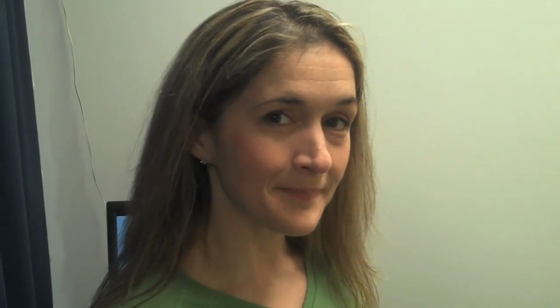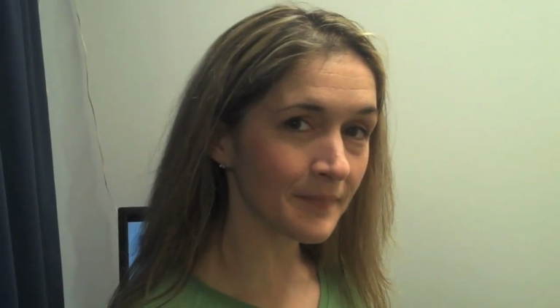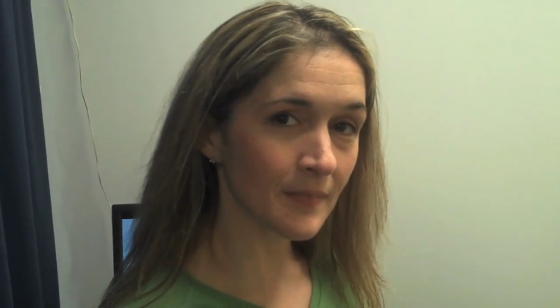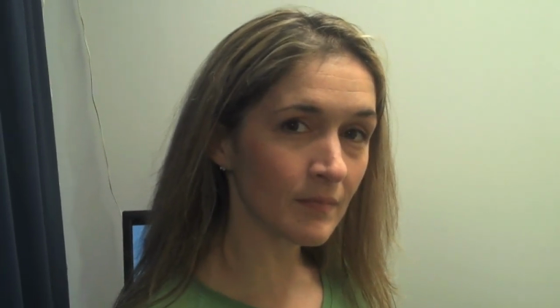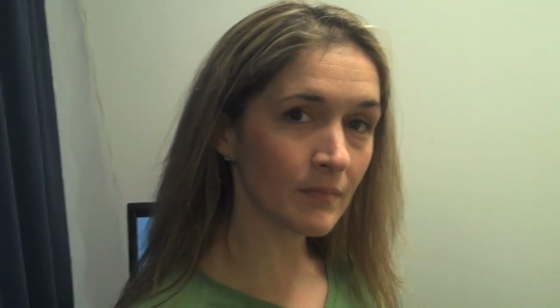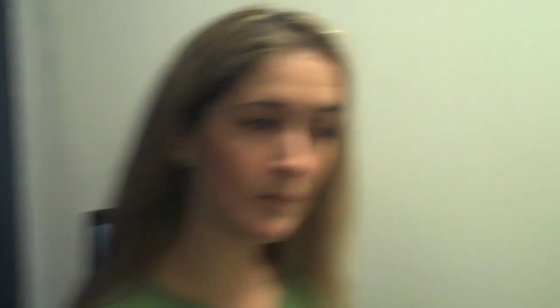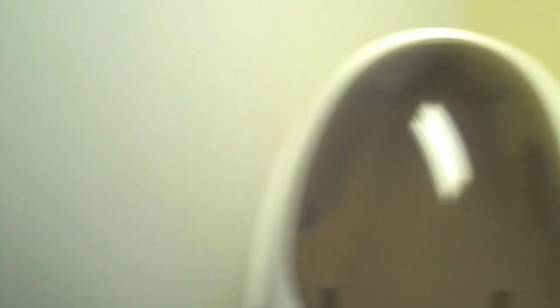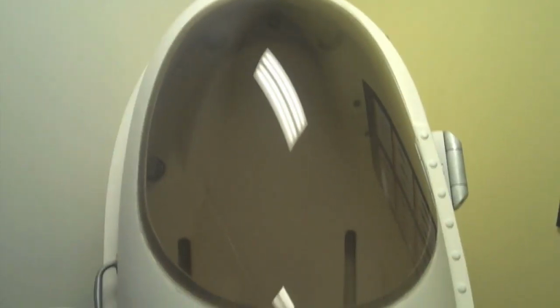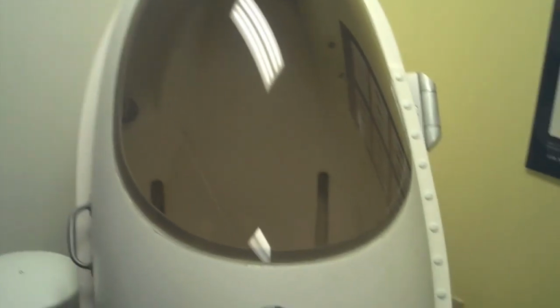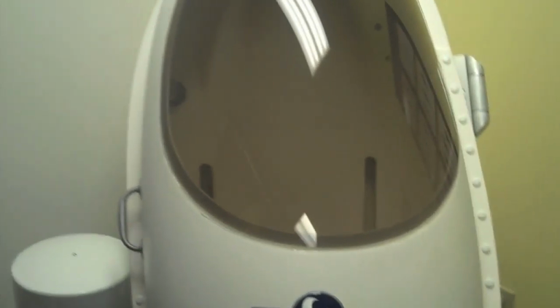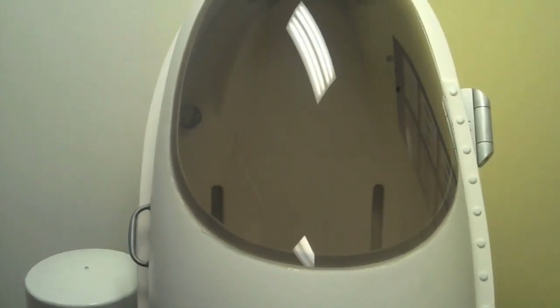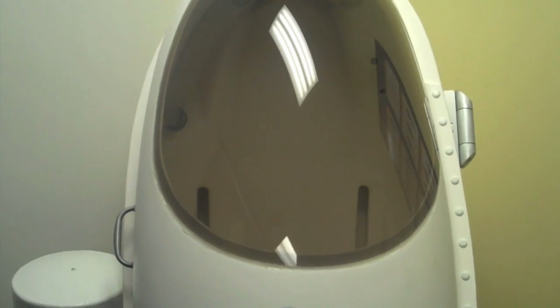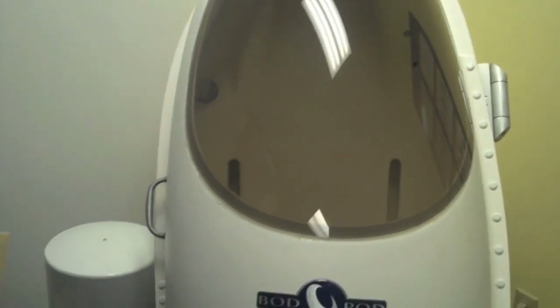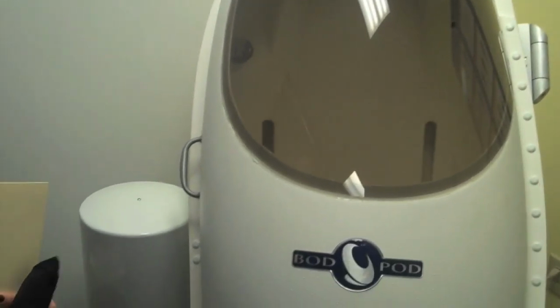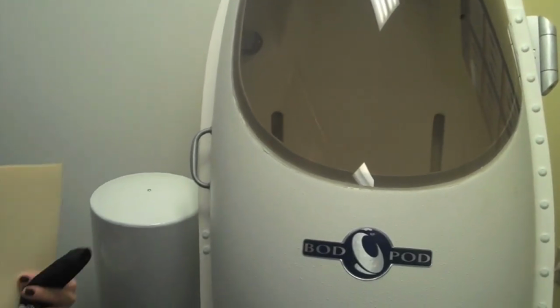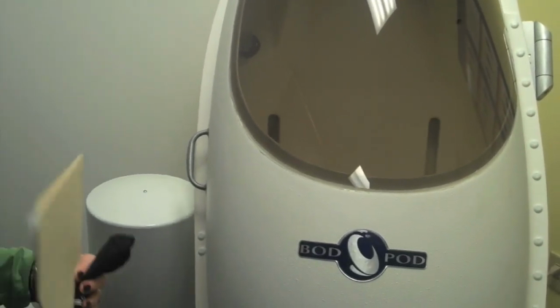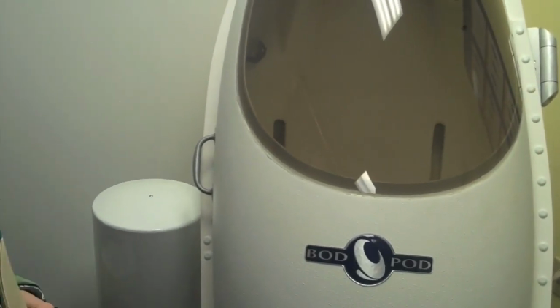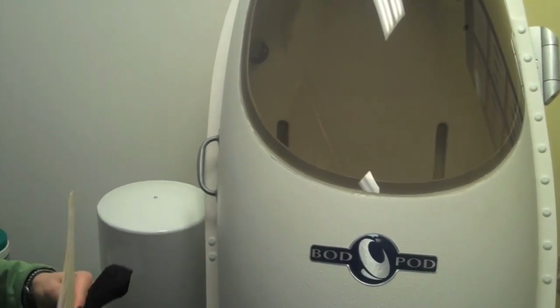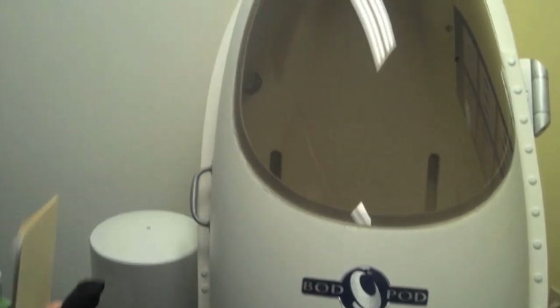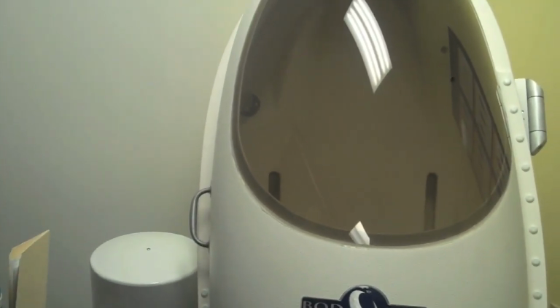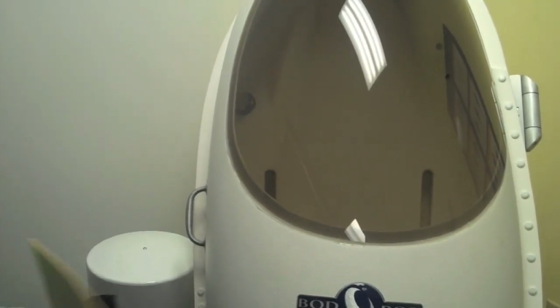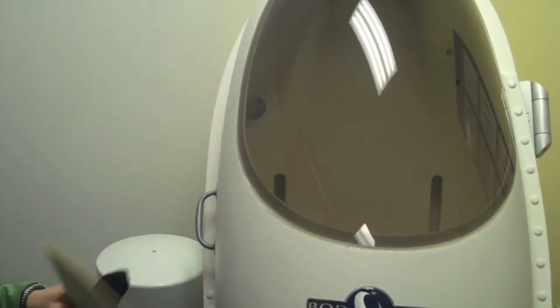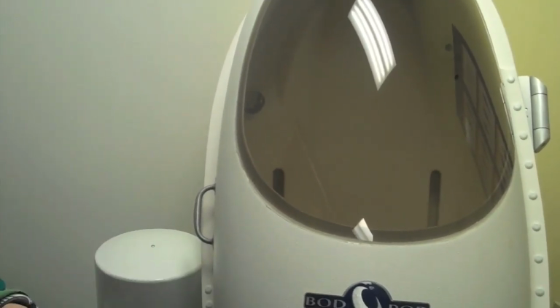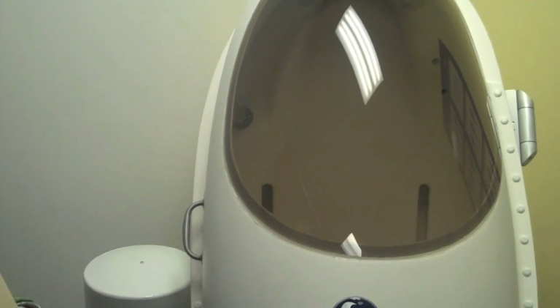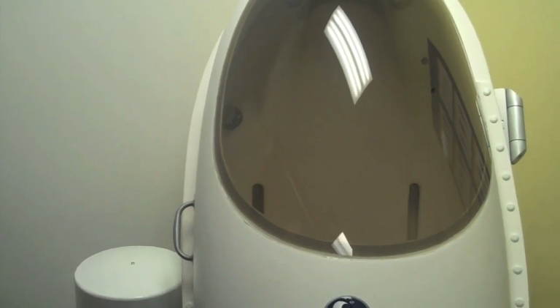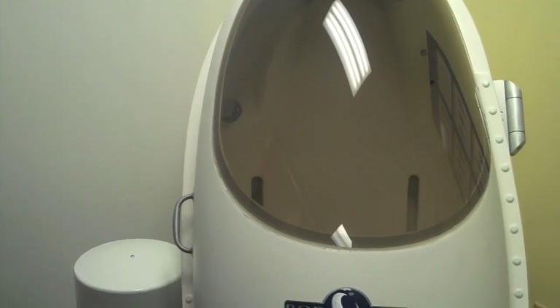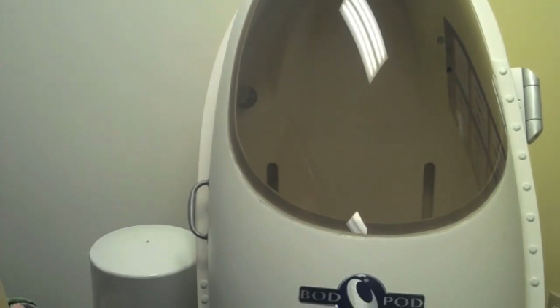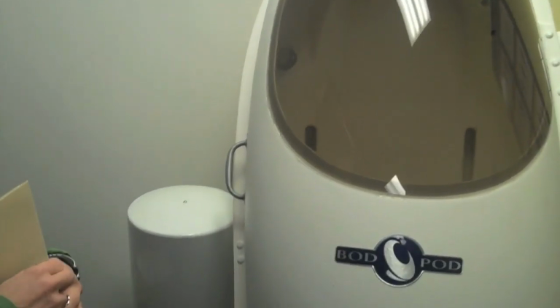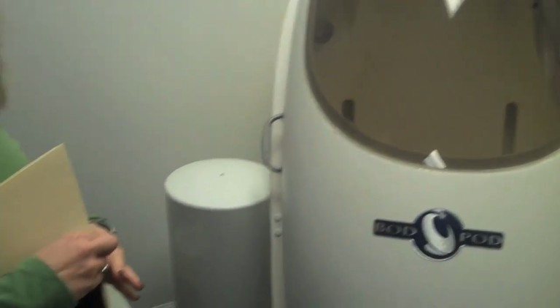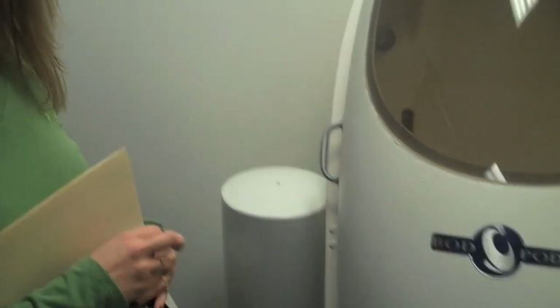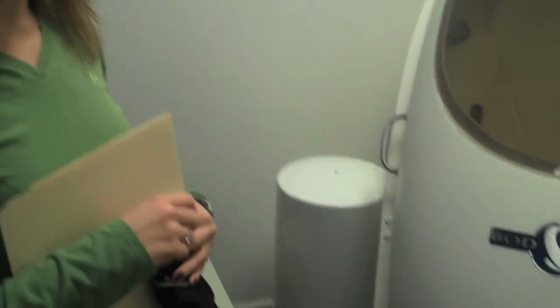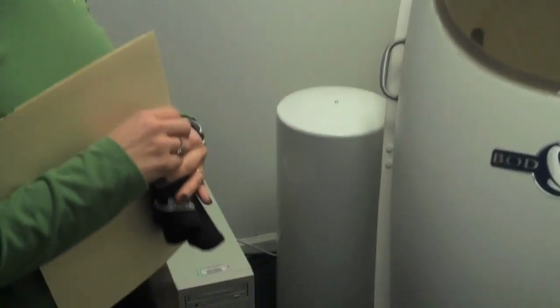So how does it do the same thing as underwater weighing? Underwater weighing measures the amount of water that you displace. The bod pod is going to measure how much air you displace — without getting wet.